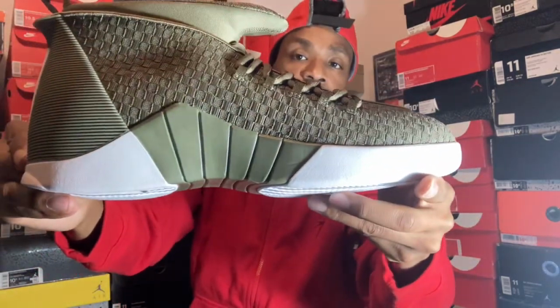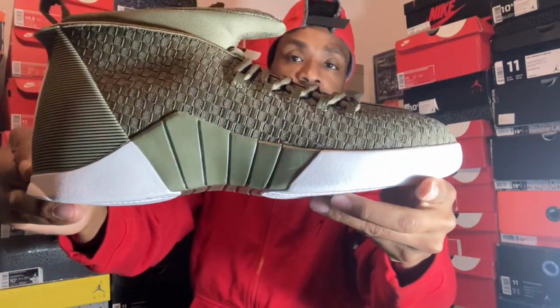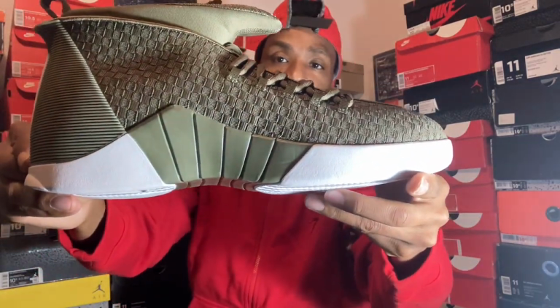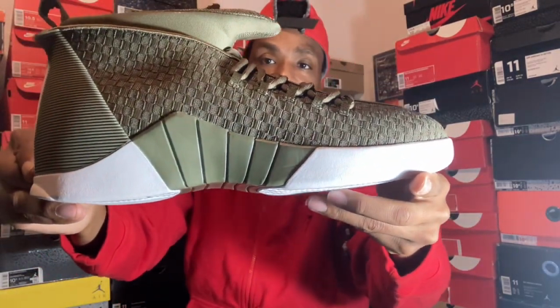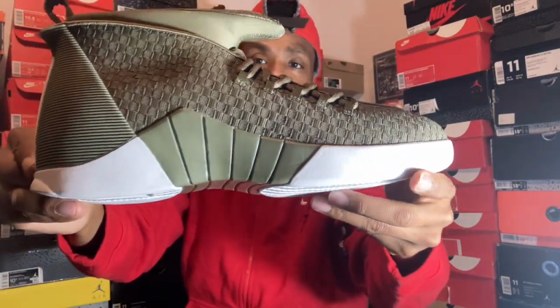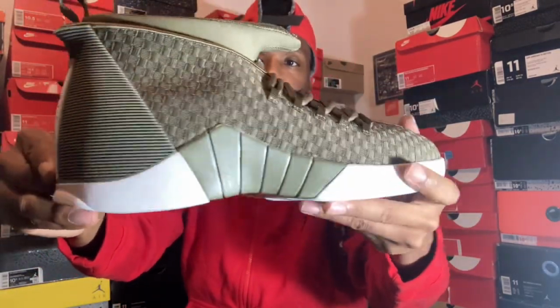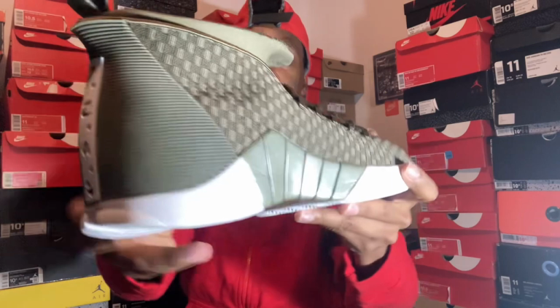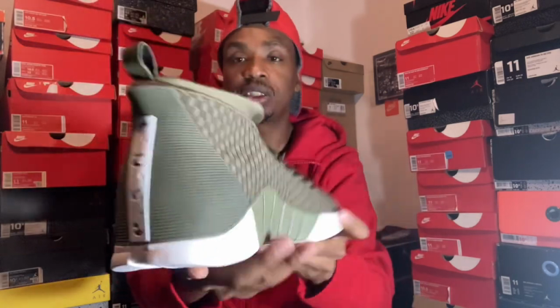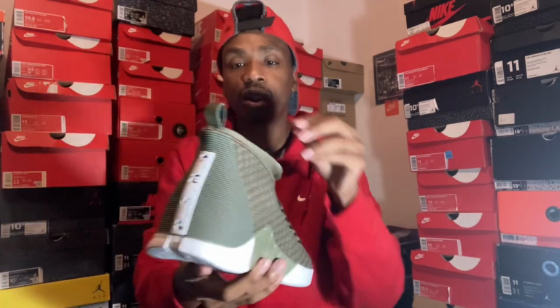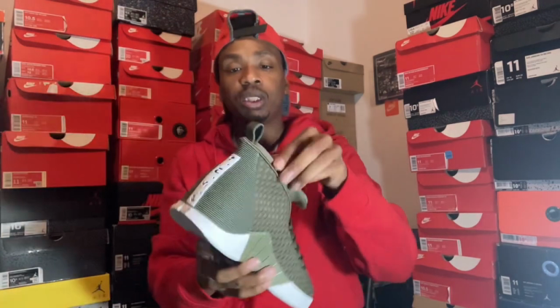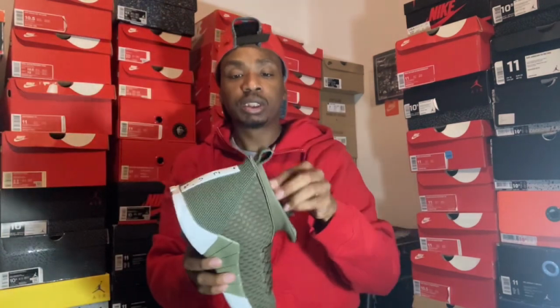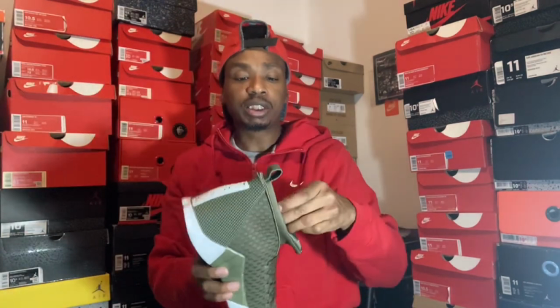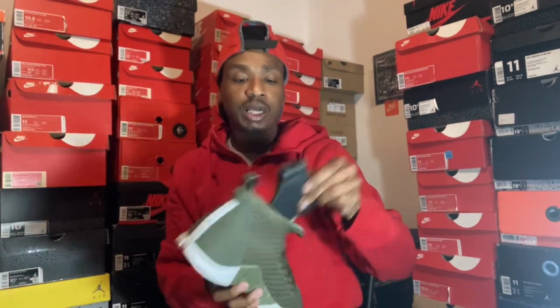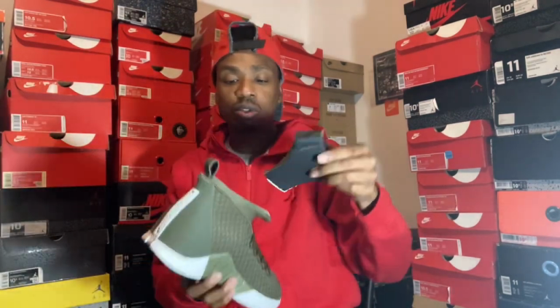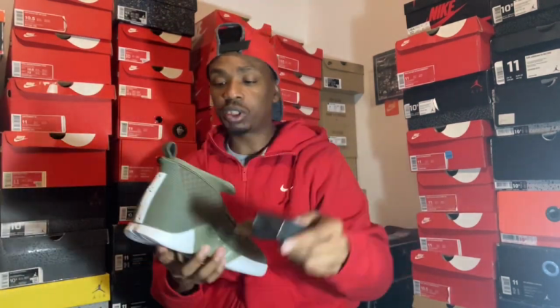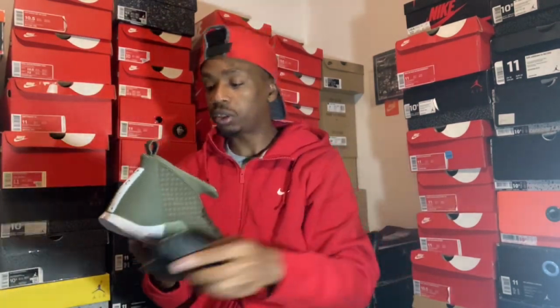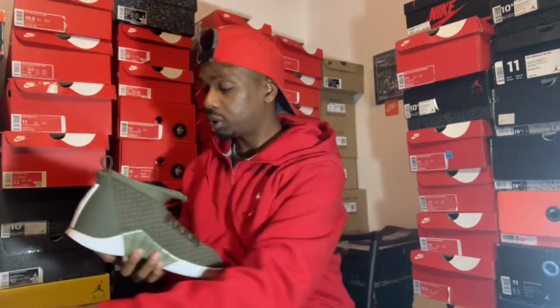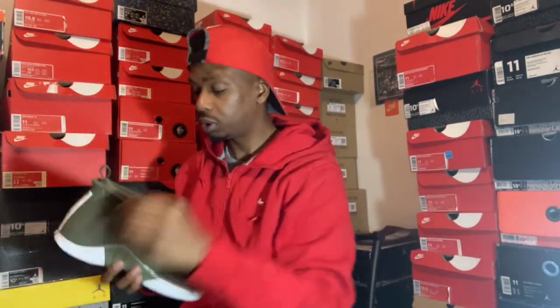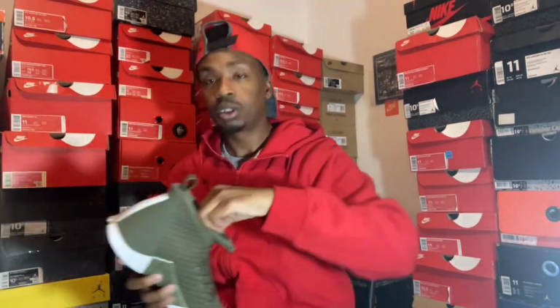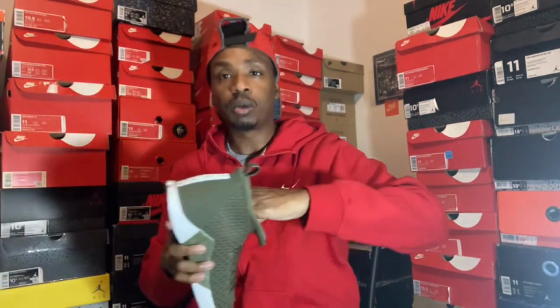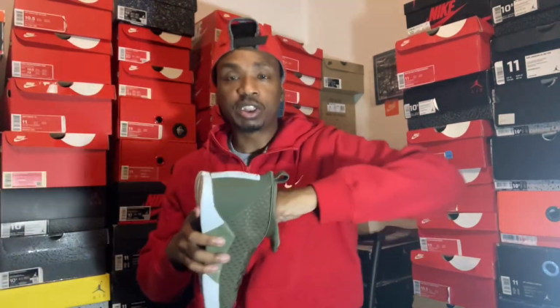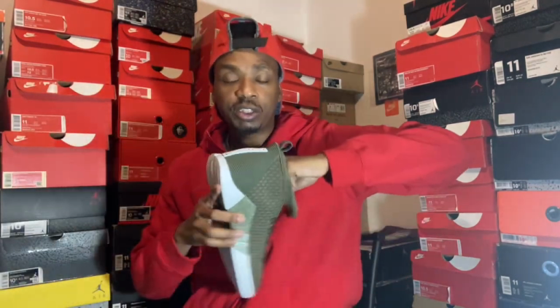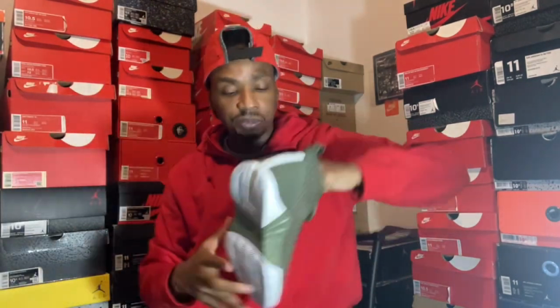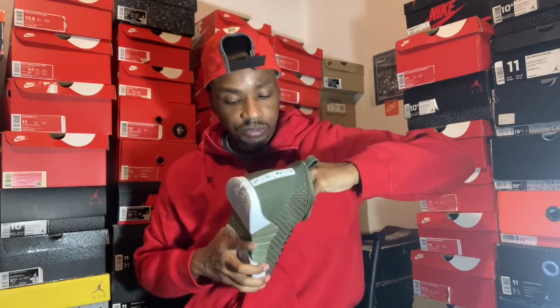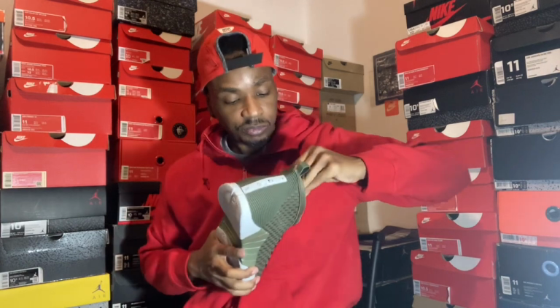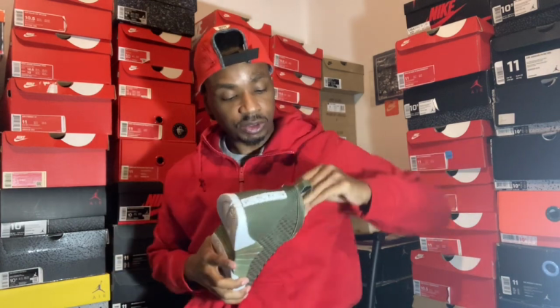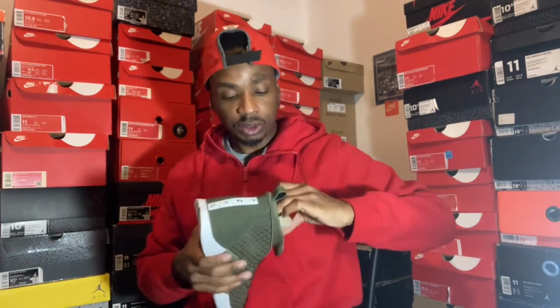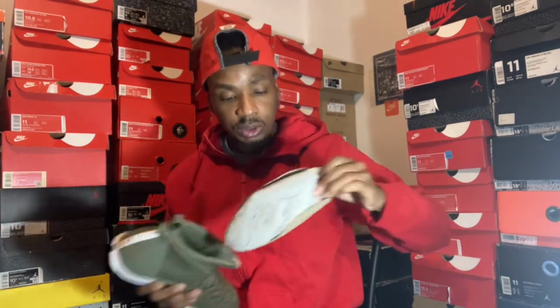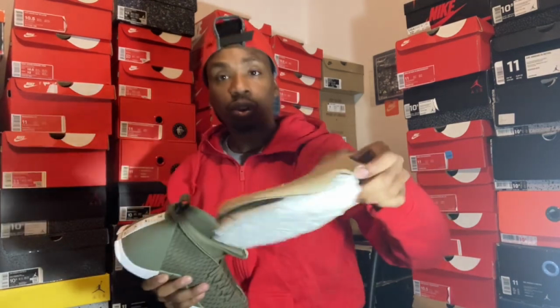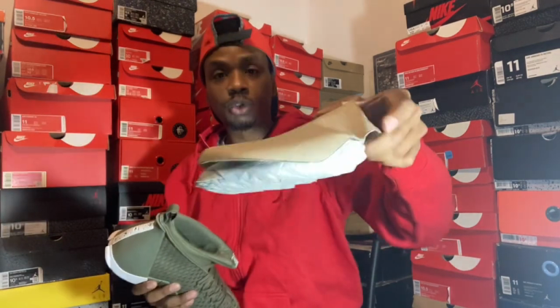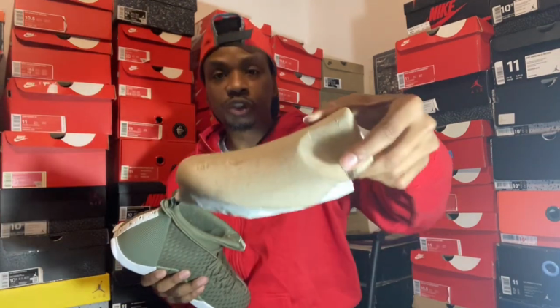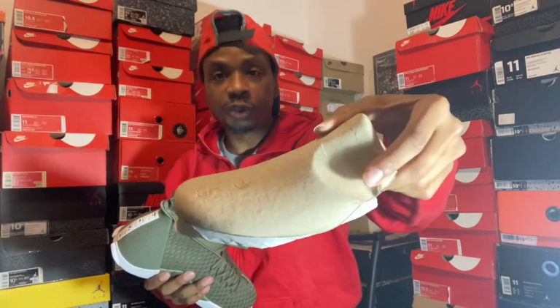All white with medium olive — this is the PSNY Jordan 15. Let's take this out real quick. Comes with your standard Jordan shoe tree.